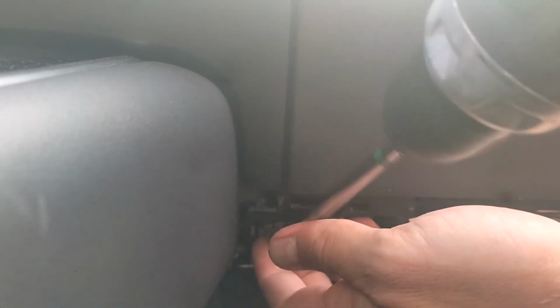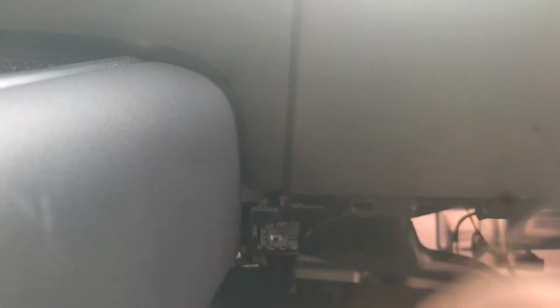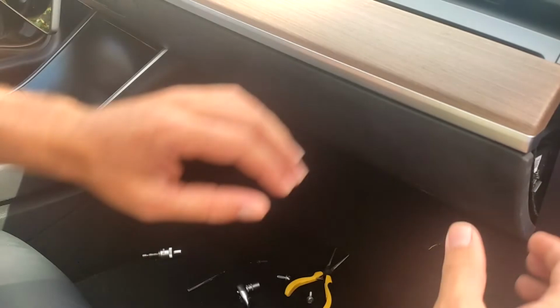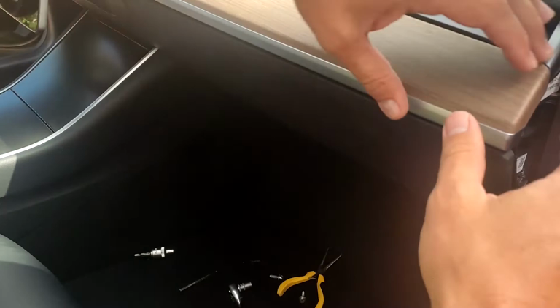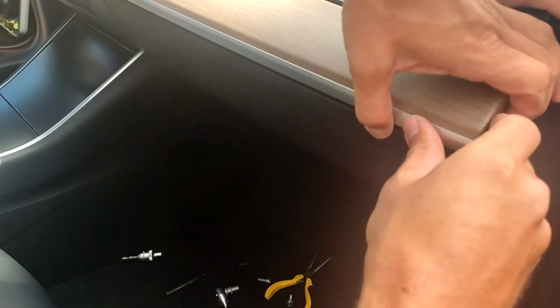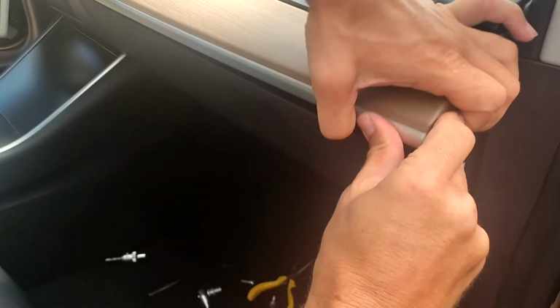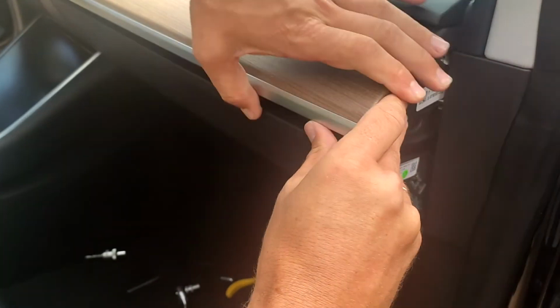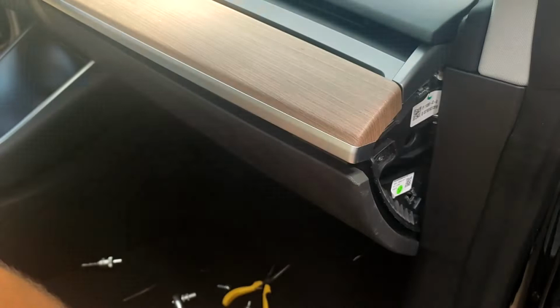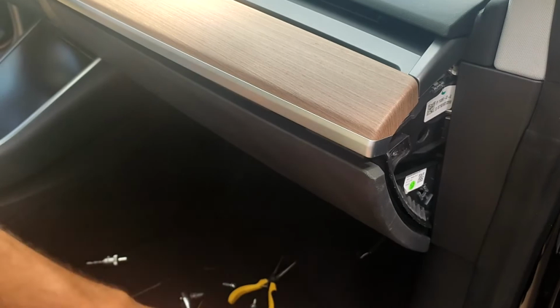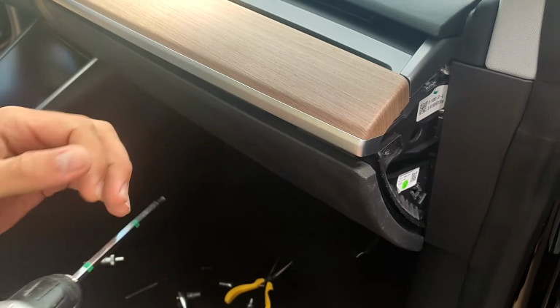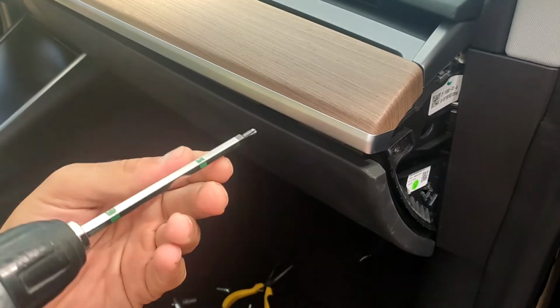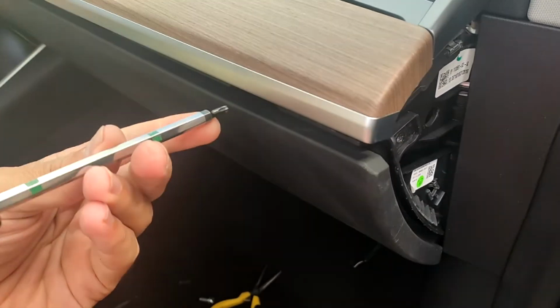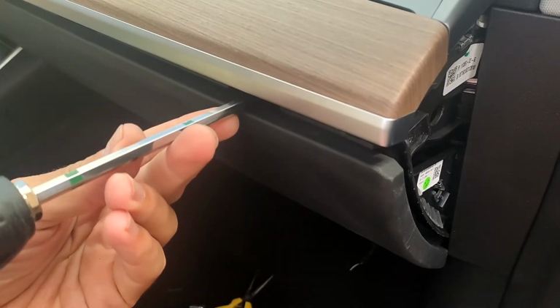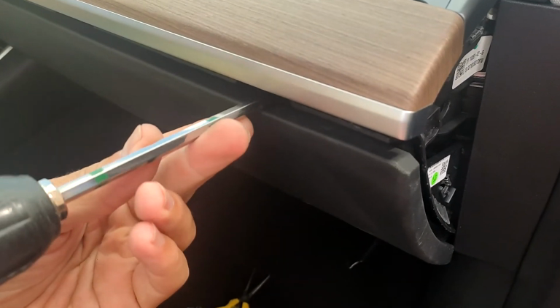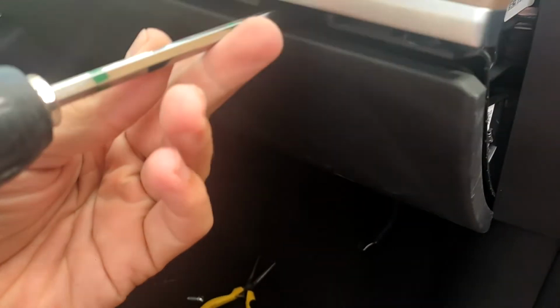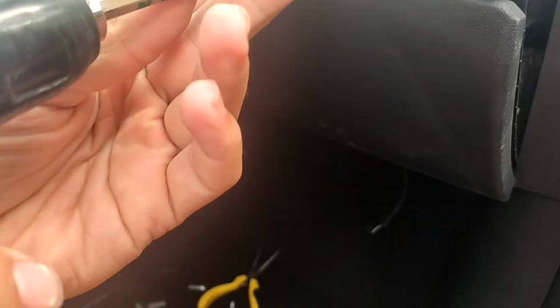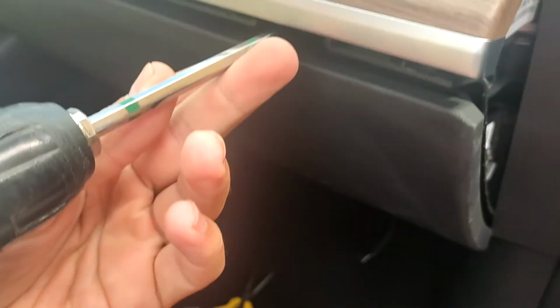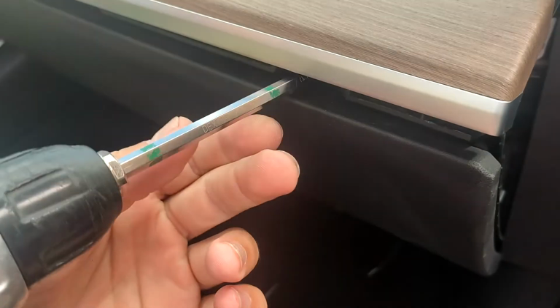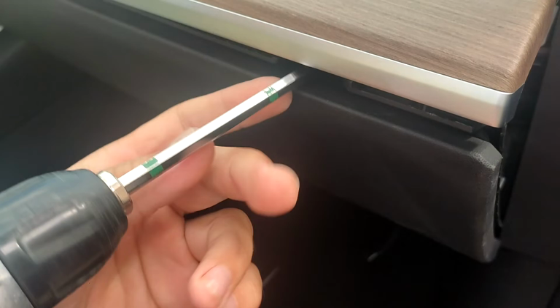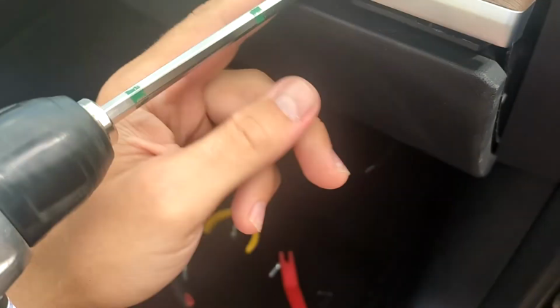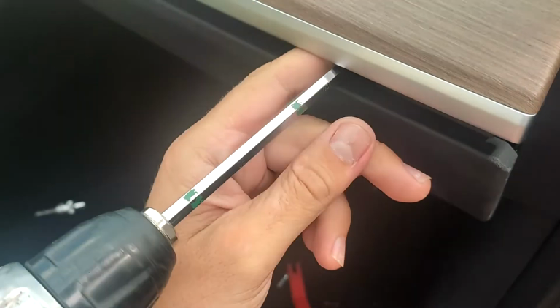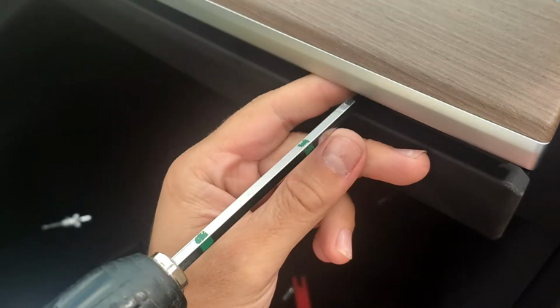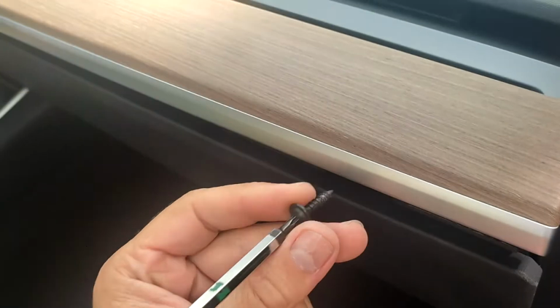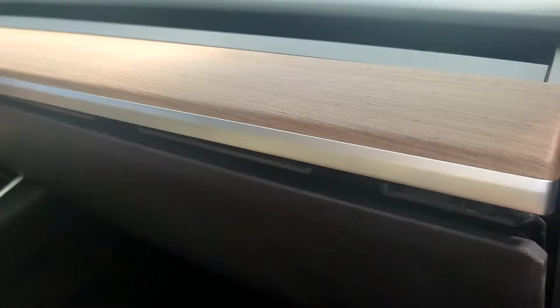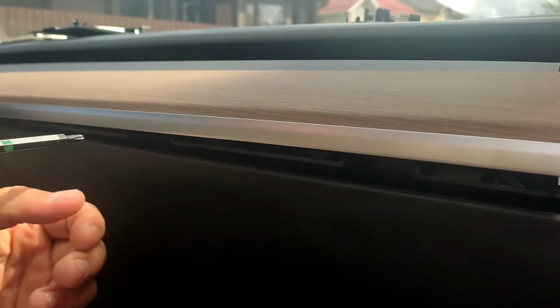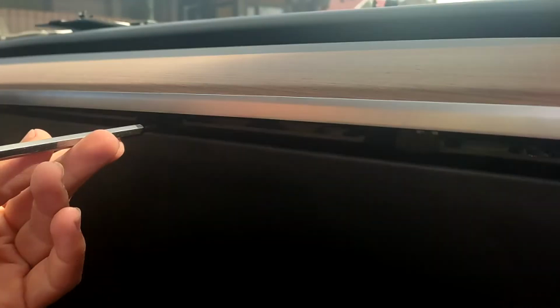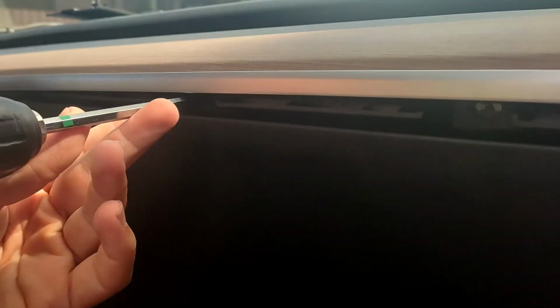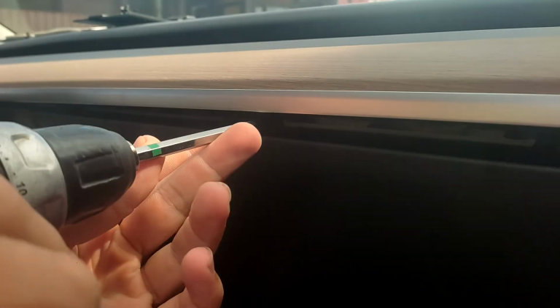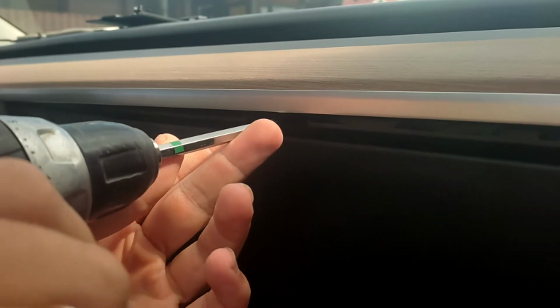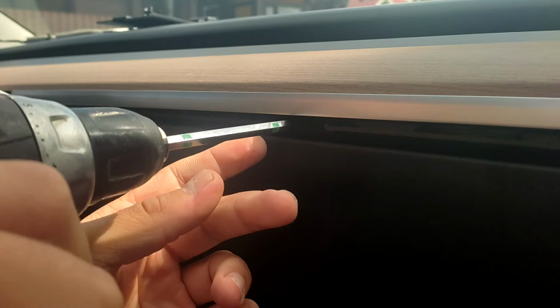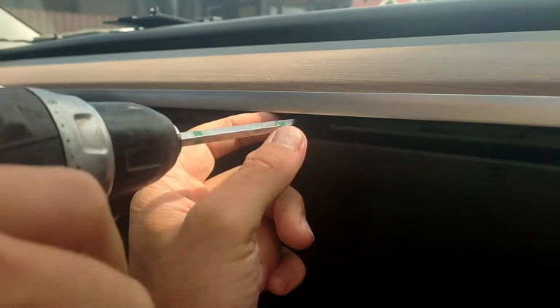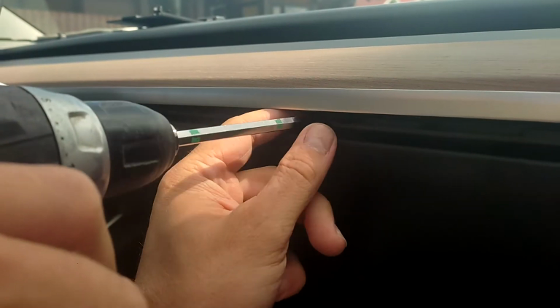The upper panel is on clips. You can just lift it — maybe at the beginning you can use a trim tool to do it. We have here three Torx 20 screws. Unscrew them.